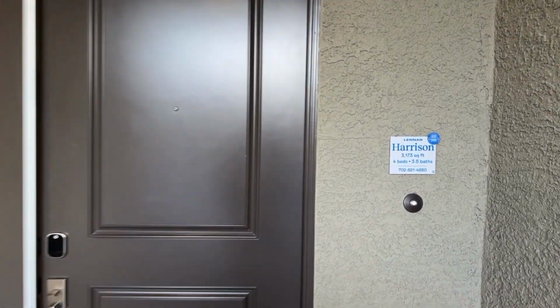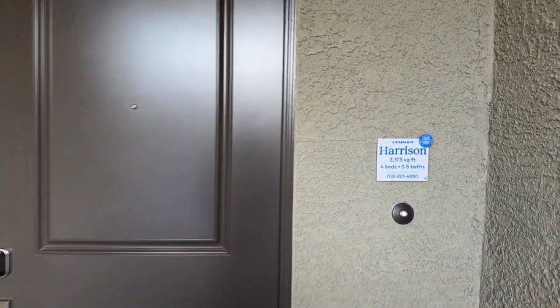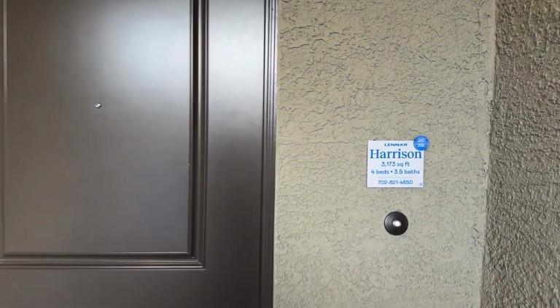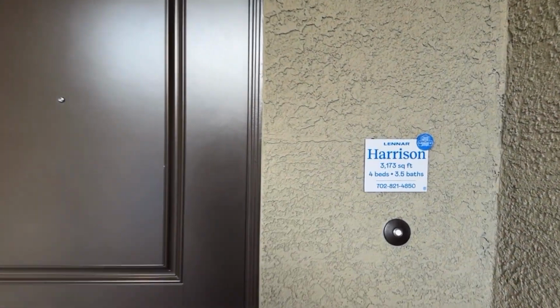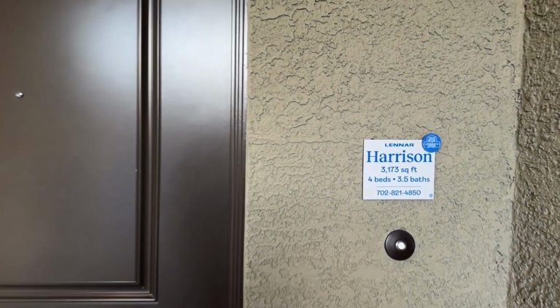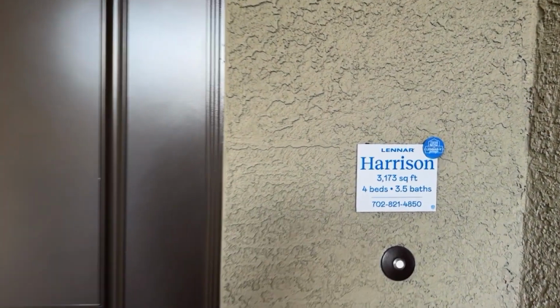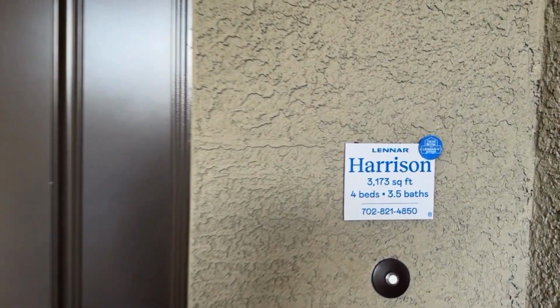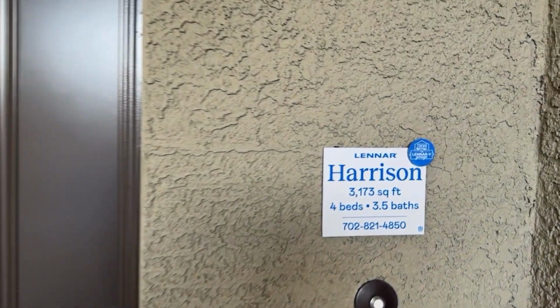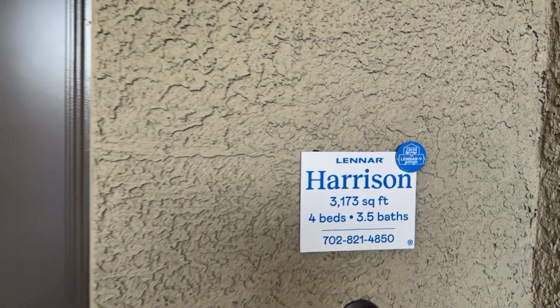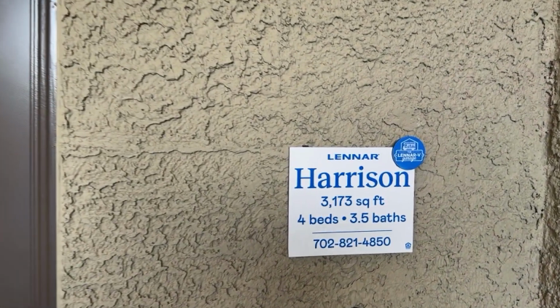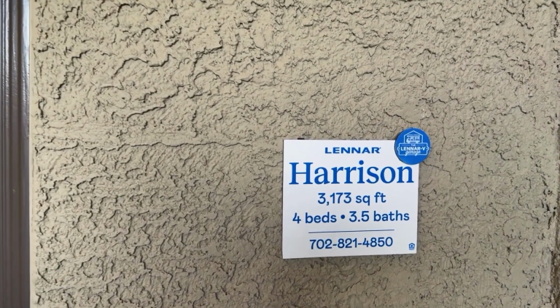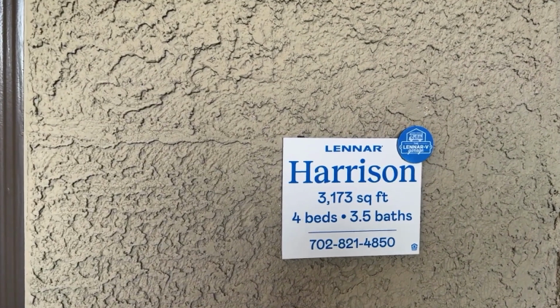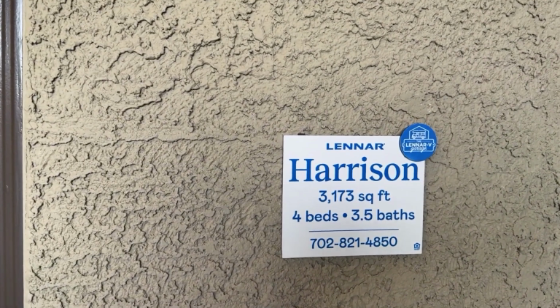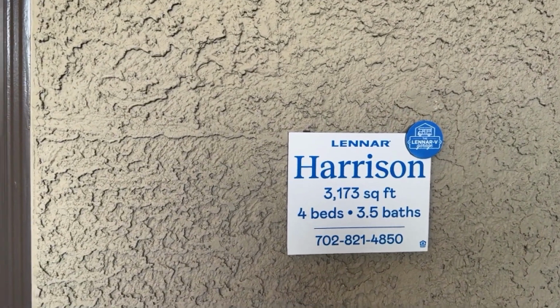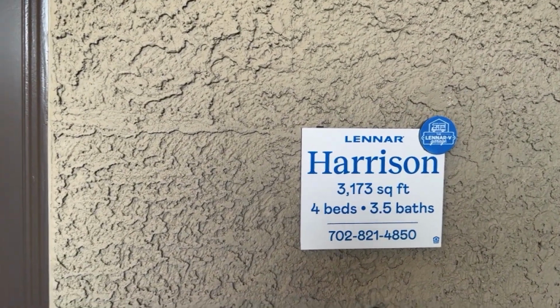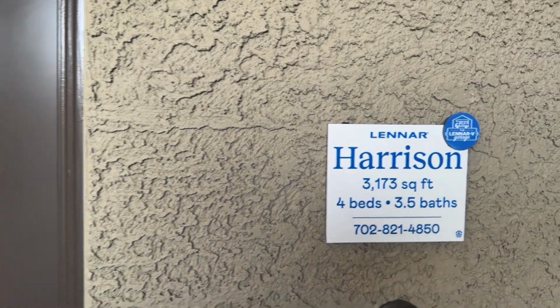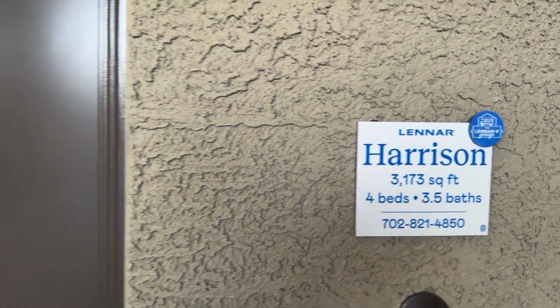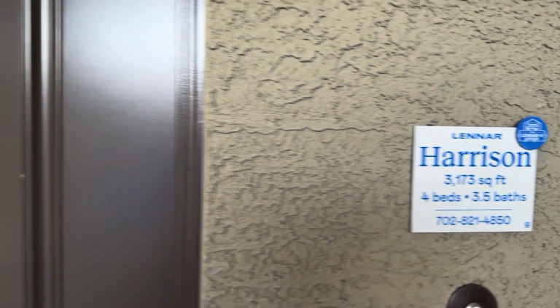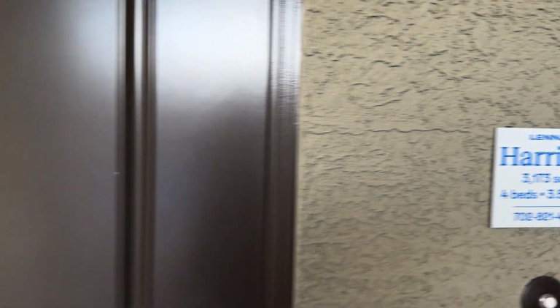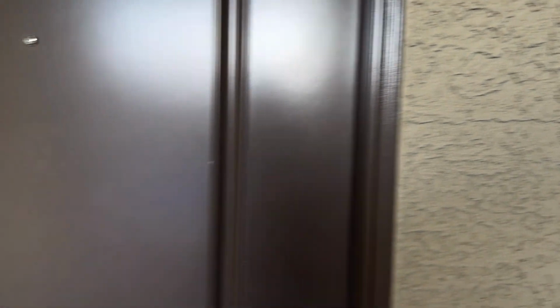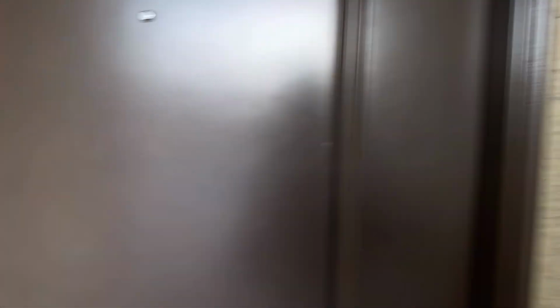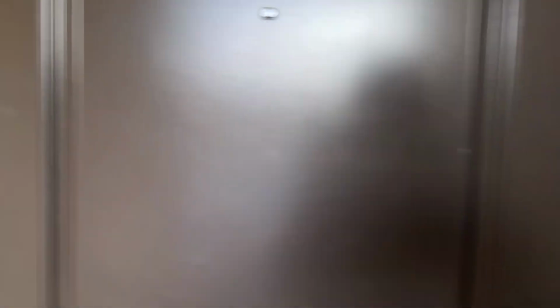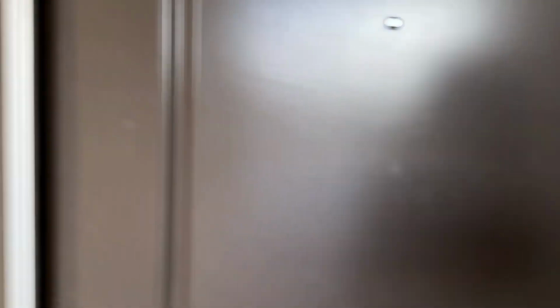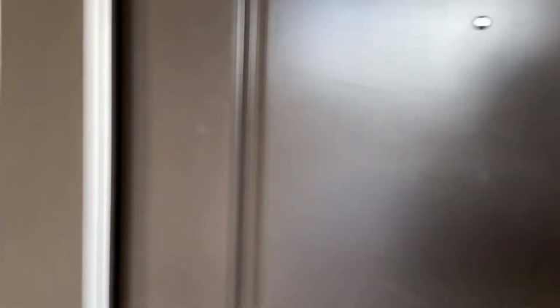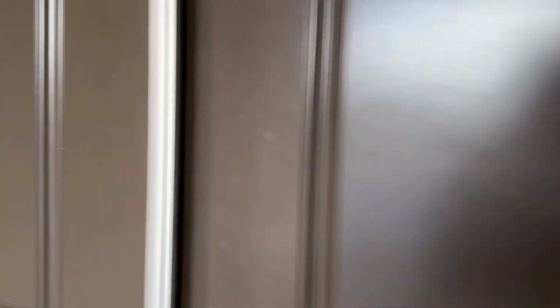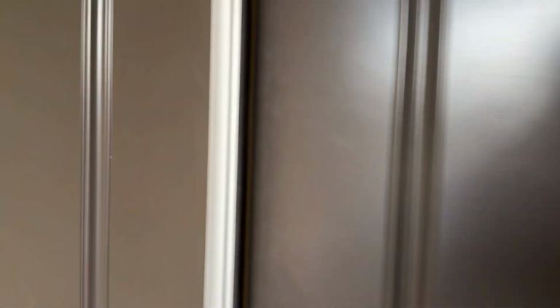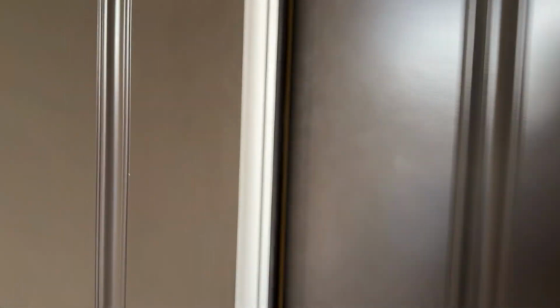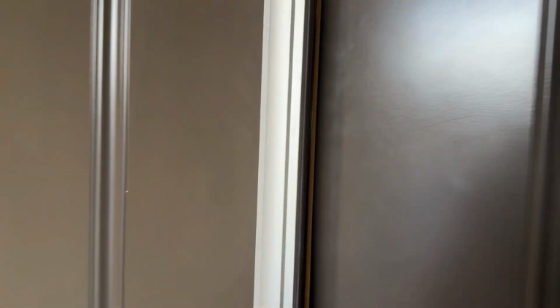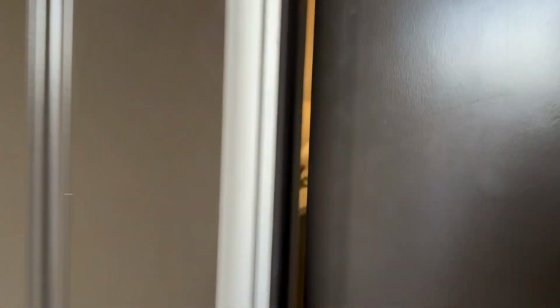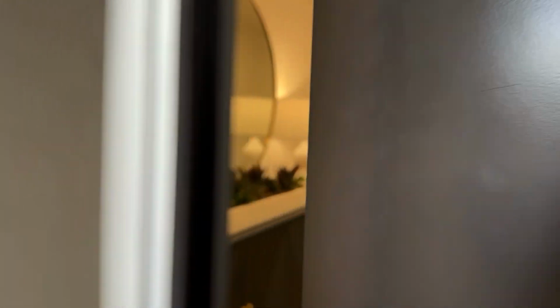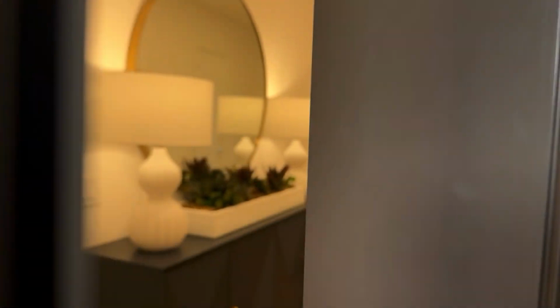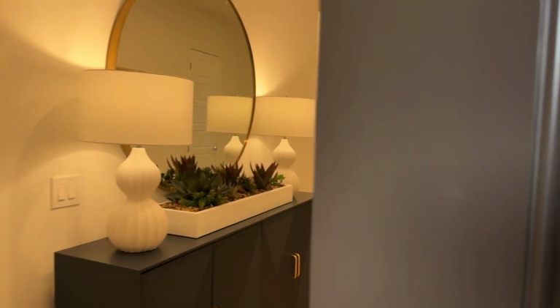So here it is: 3,173 square feet, four bedrooms, three and a half baths, and a double door right at the entrance.